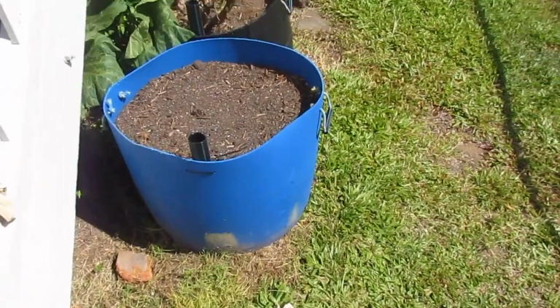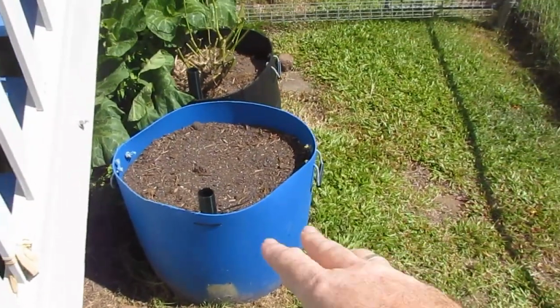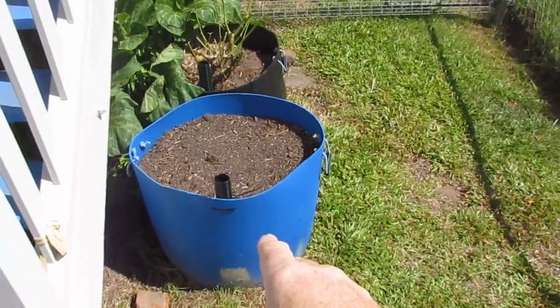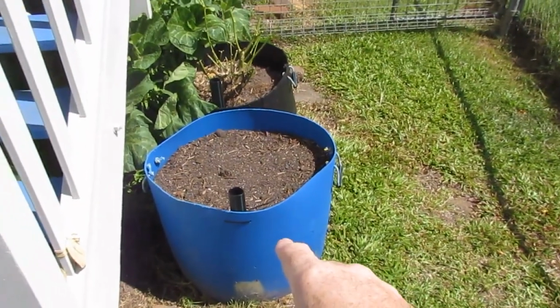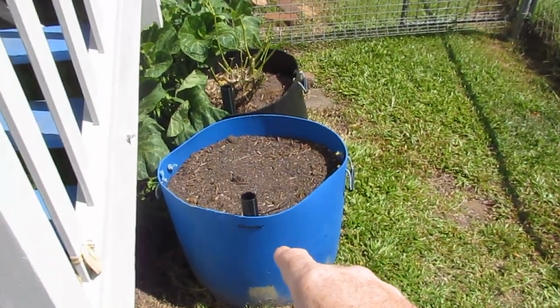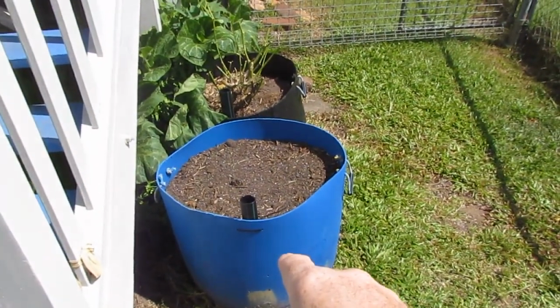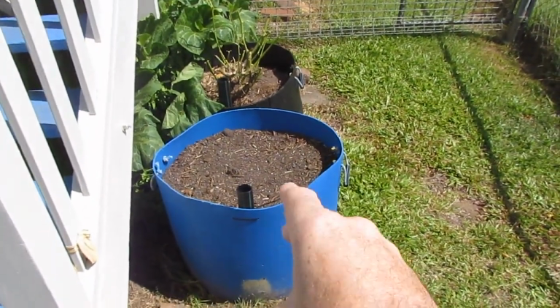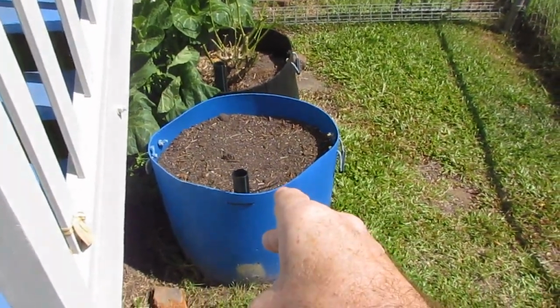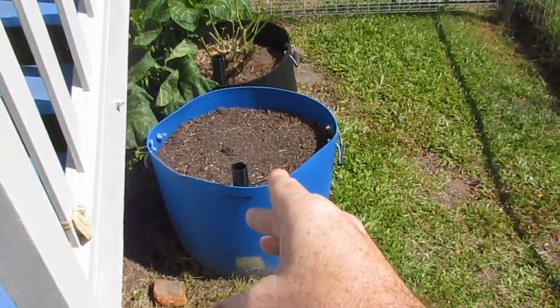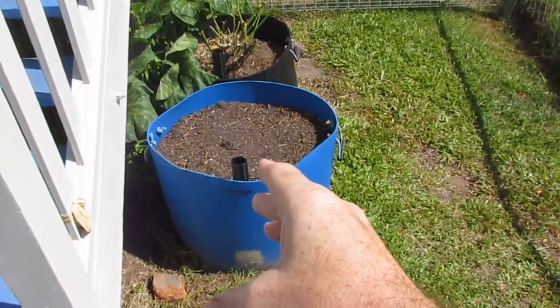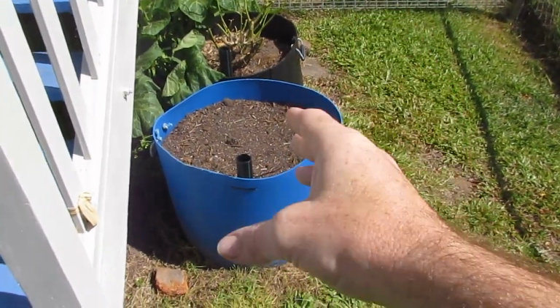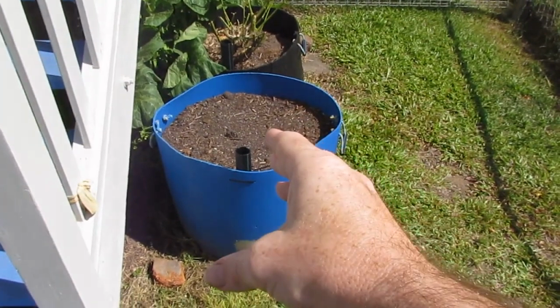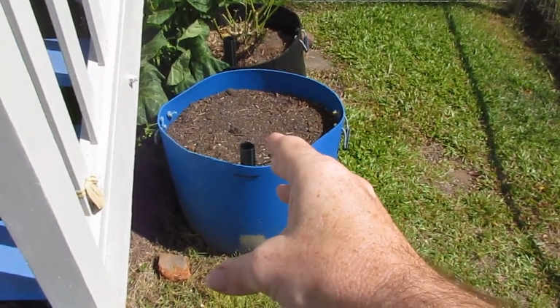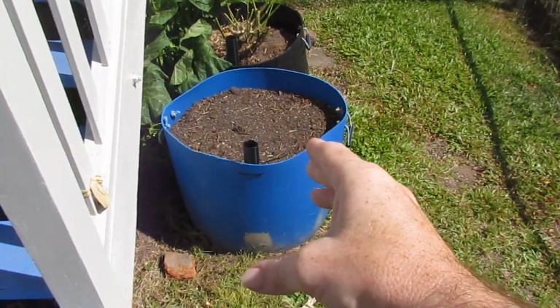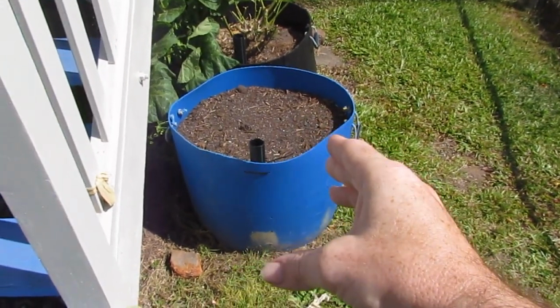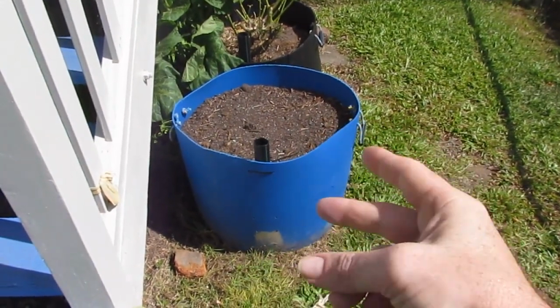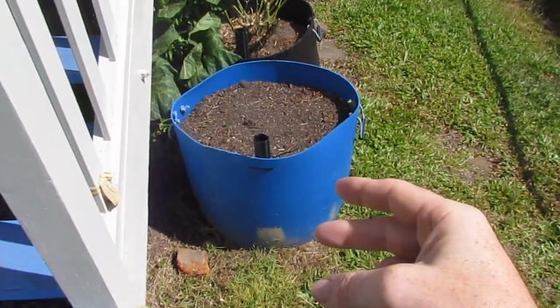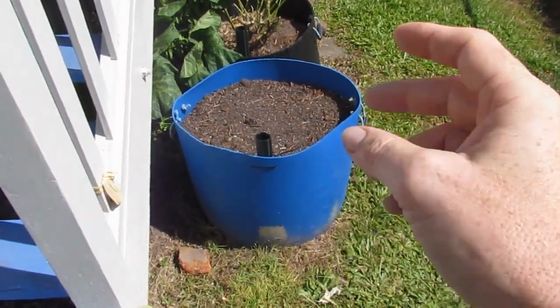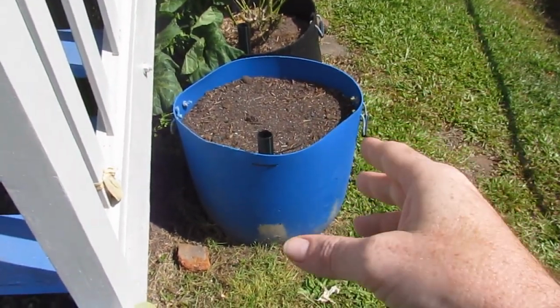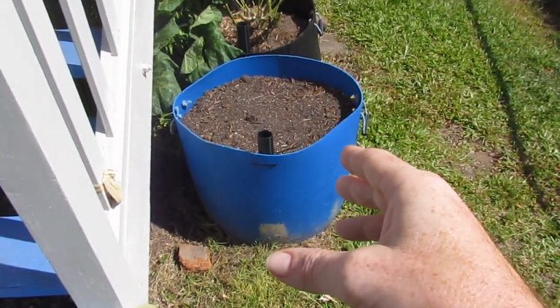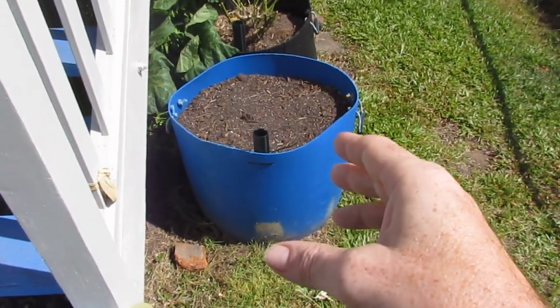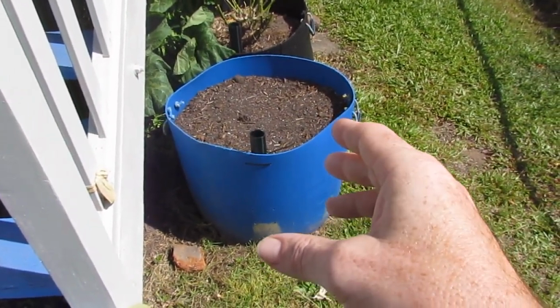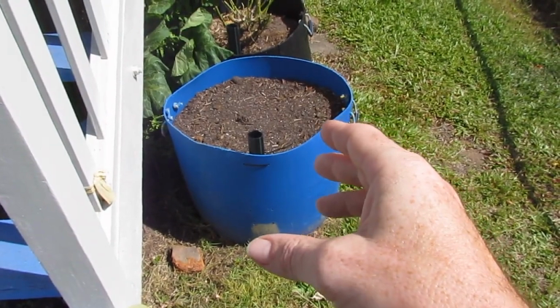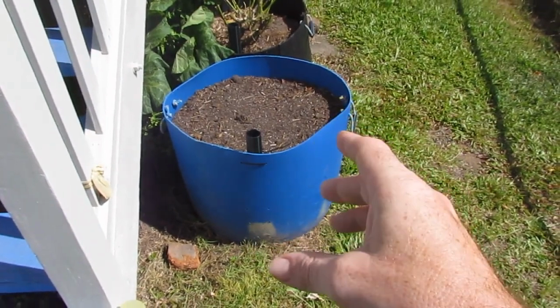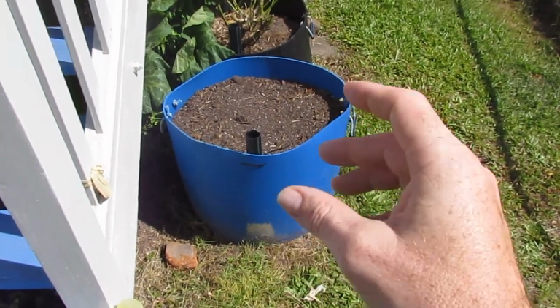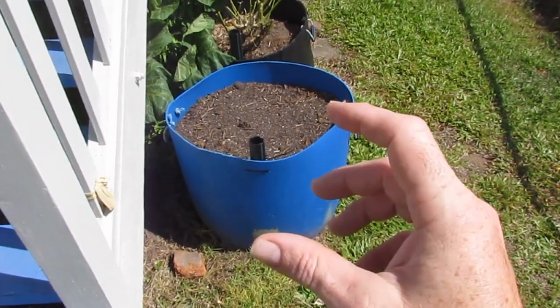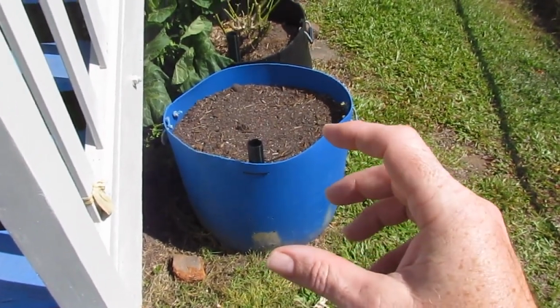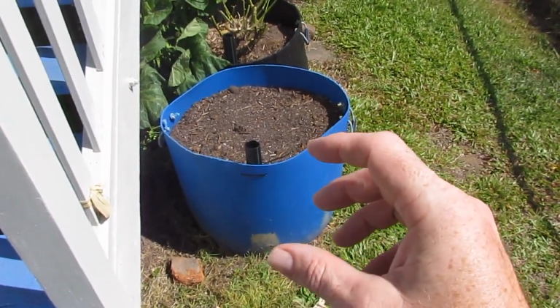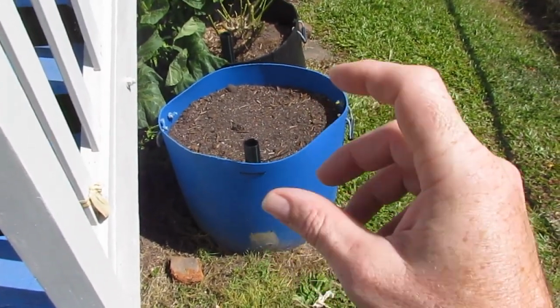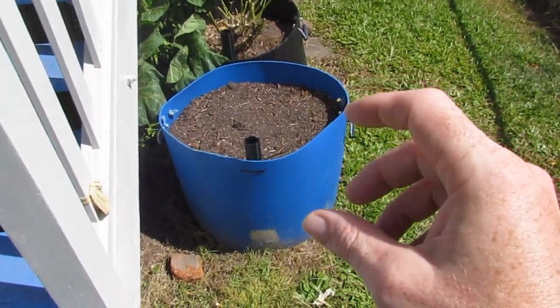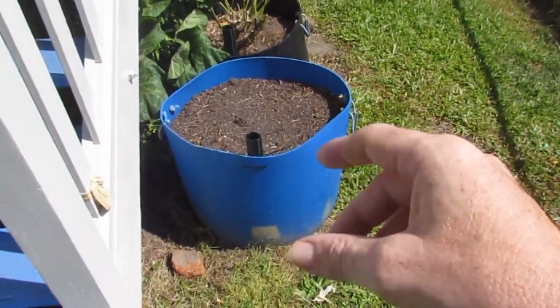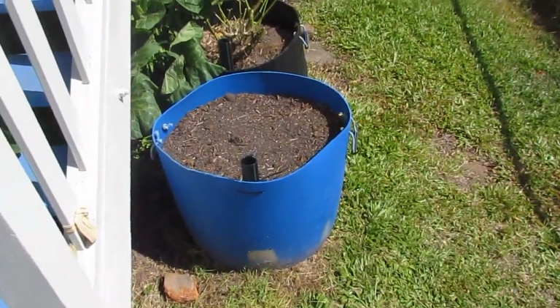Near the house we have a wicking barrel here. I'm going to be adding some horse manure and worm castings, and that's going to have a whole heap of garlic planted out. Doing two lots this year — one lot now in March and another in May. We've got some cloves in the fridge now actually, just chilling down before they go in.